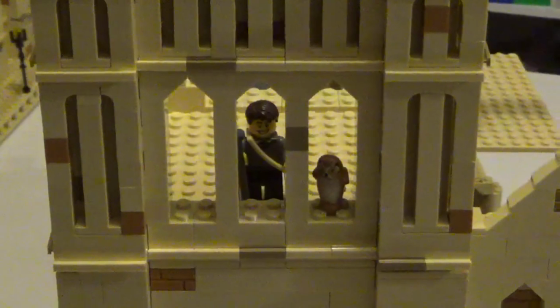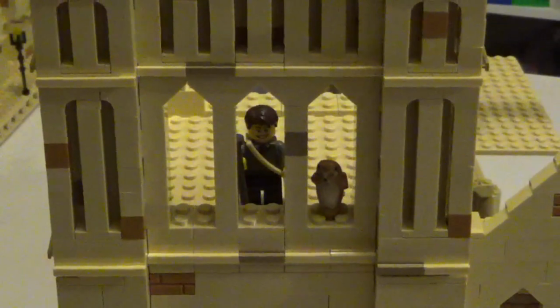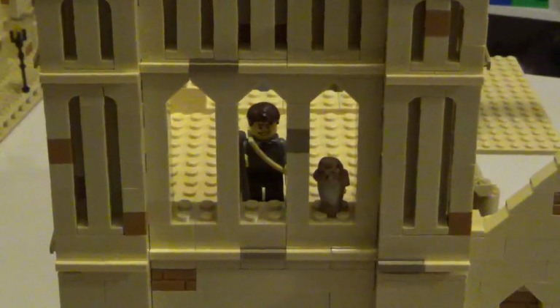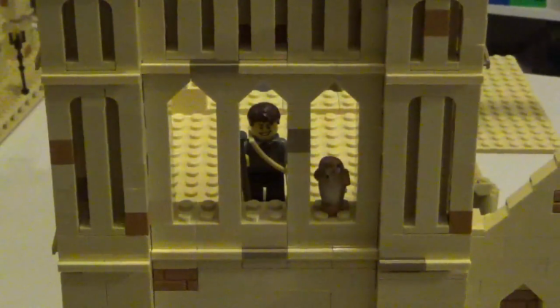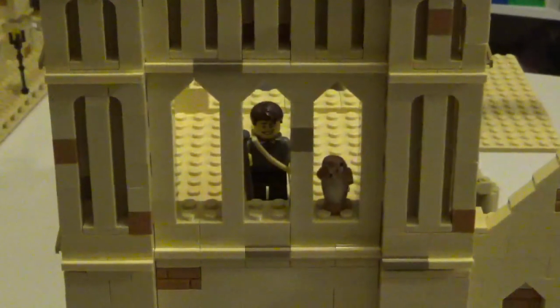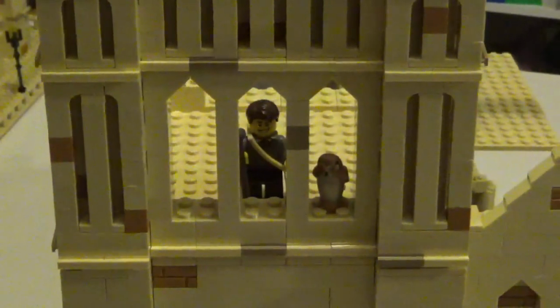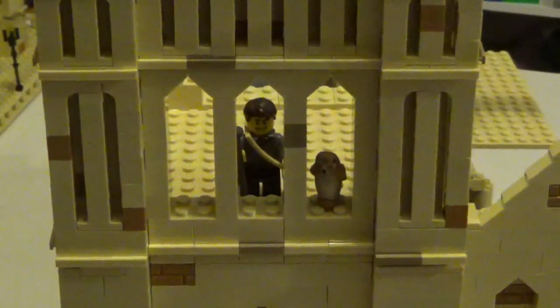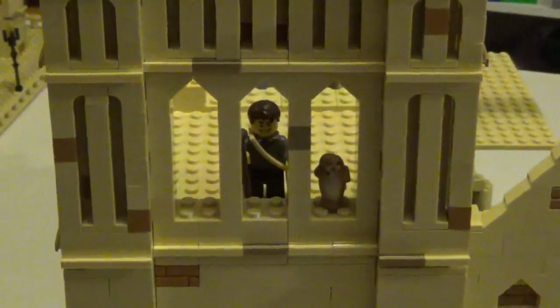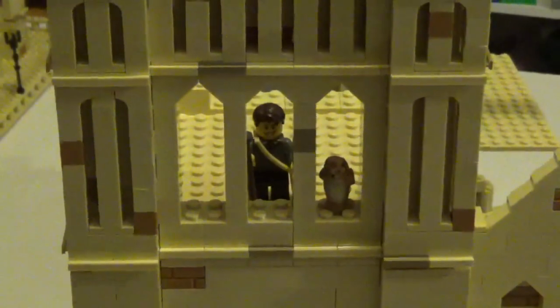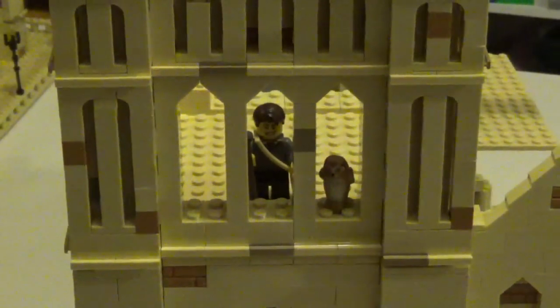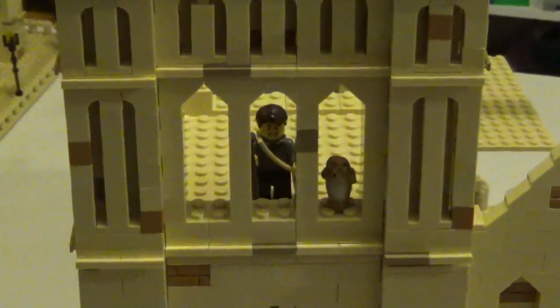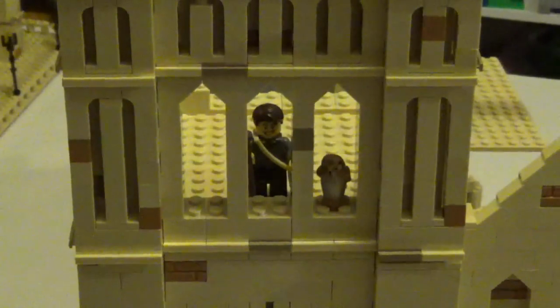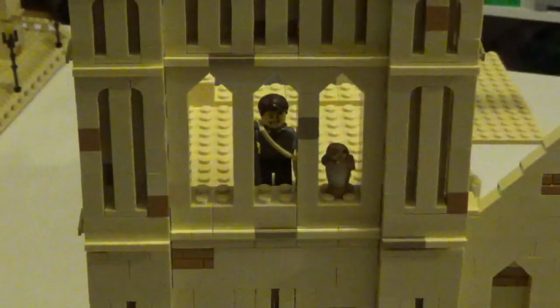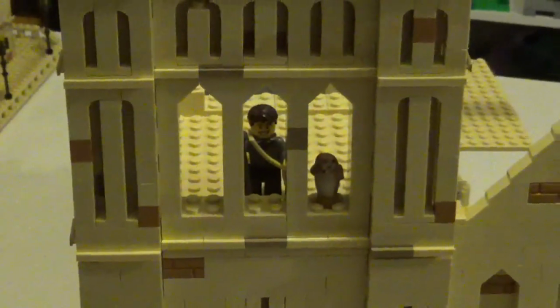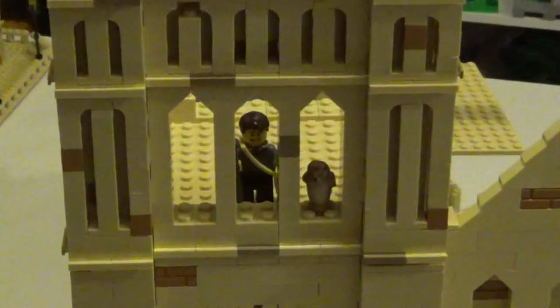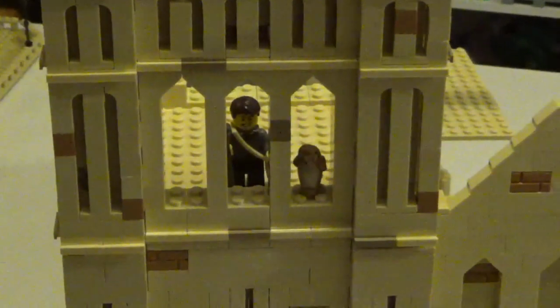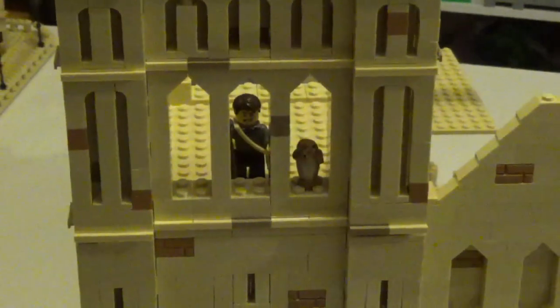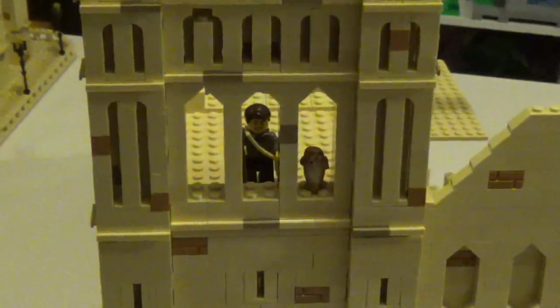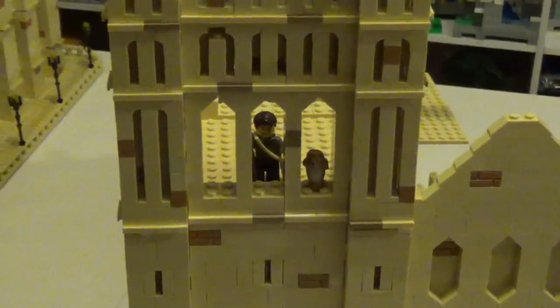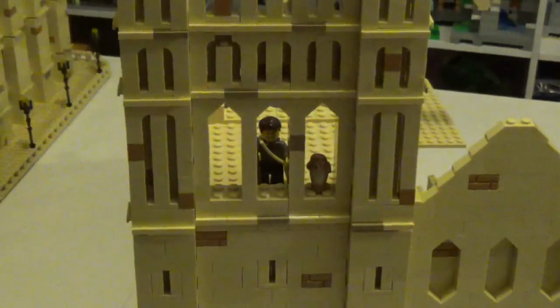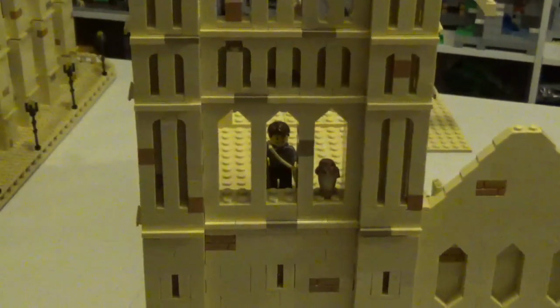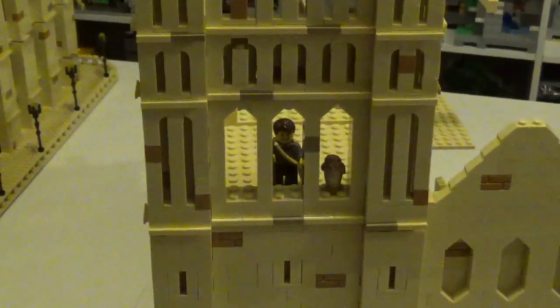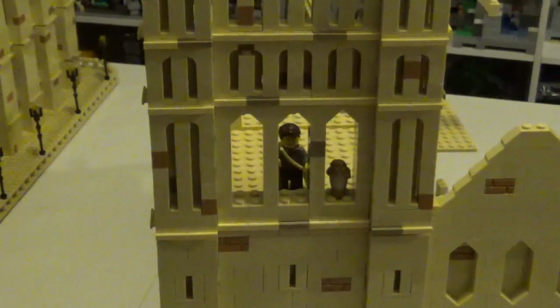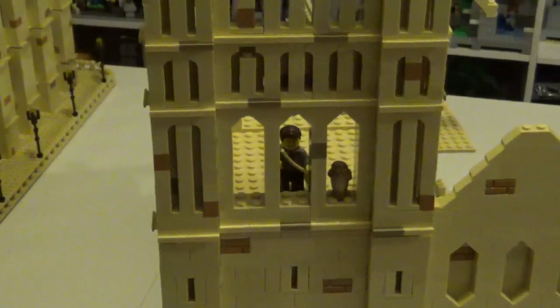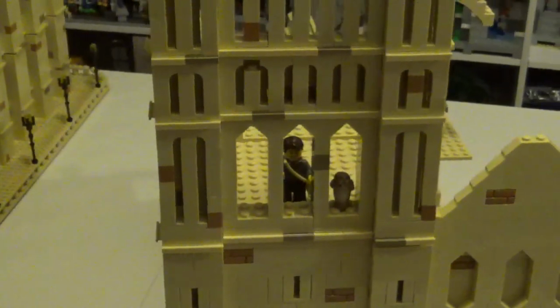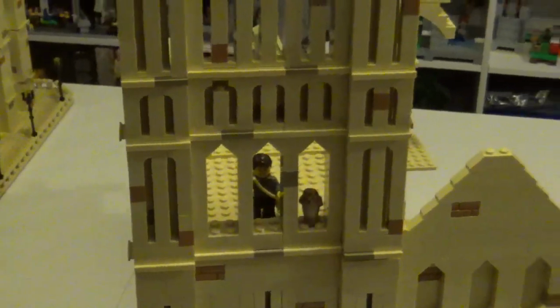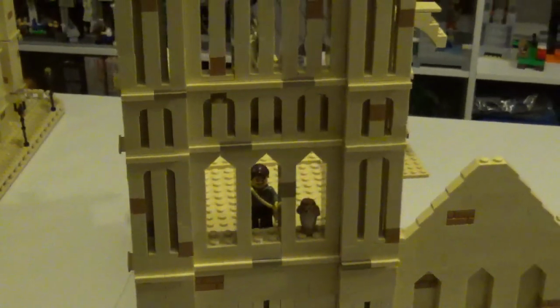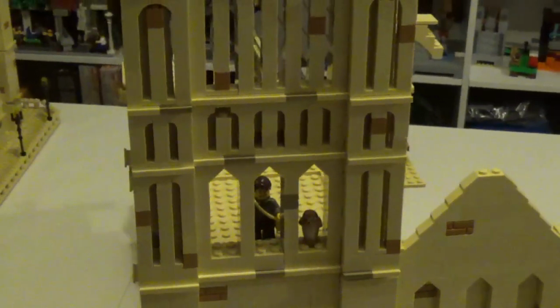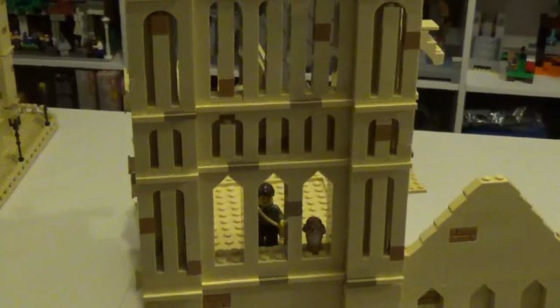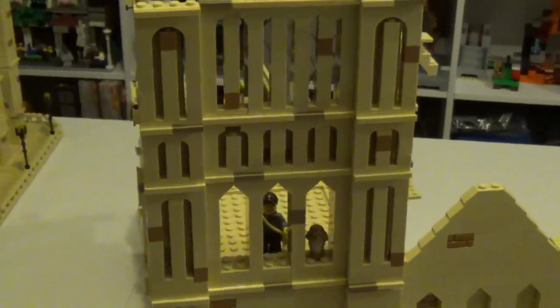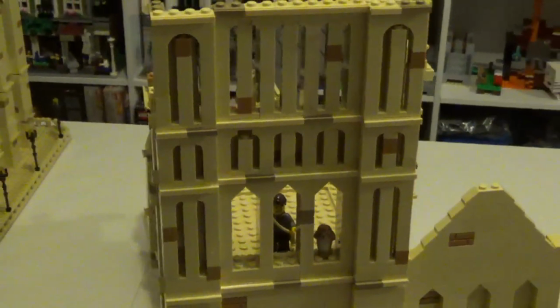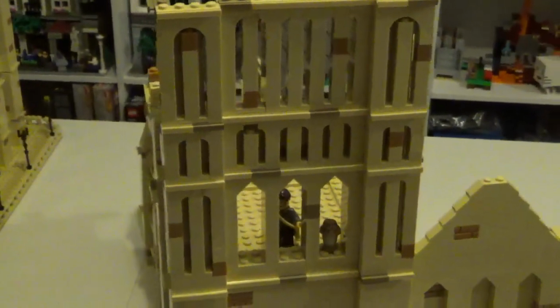Hello LEGO fans, Bricks Unbound here with another update to my building Hogwarts series. I didn't get quite as much progress done this time around — I've been injured for about the past week and a half, which ate up most of my building time, so I just had a few hours this morning to work on this.